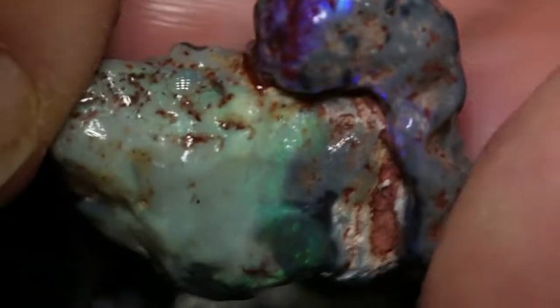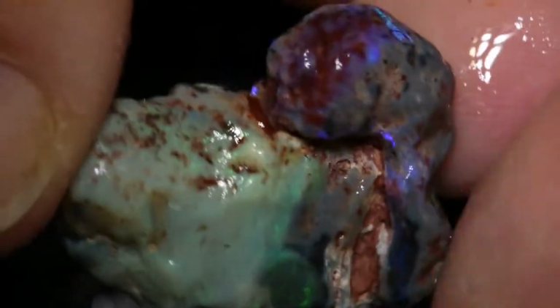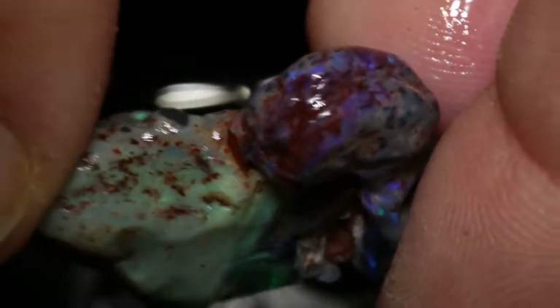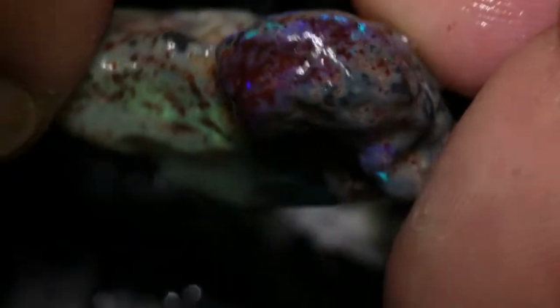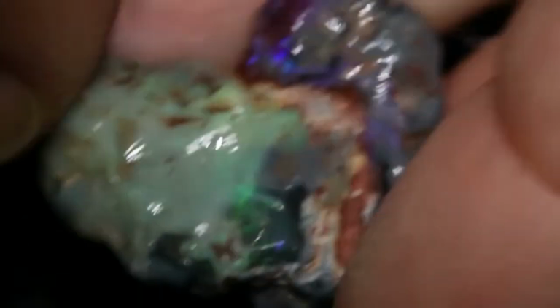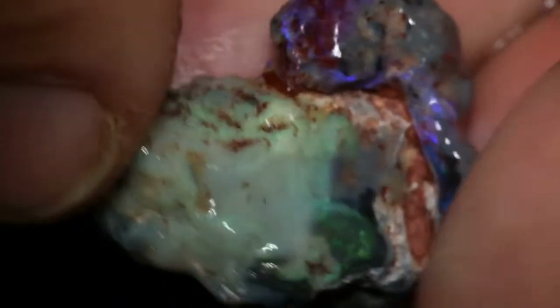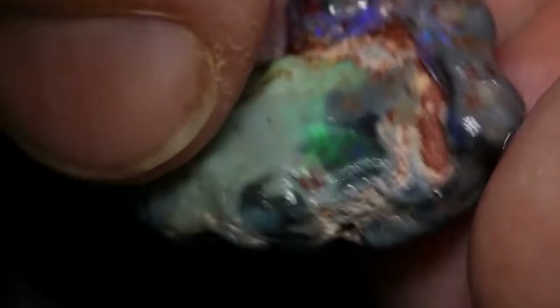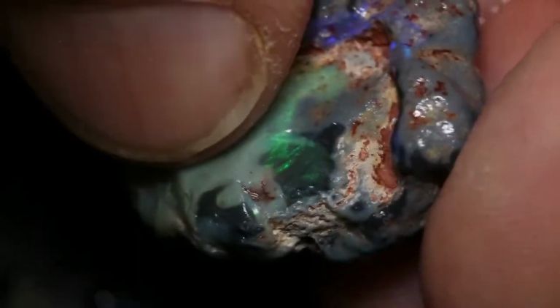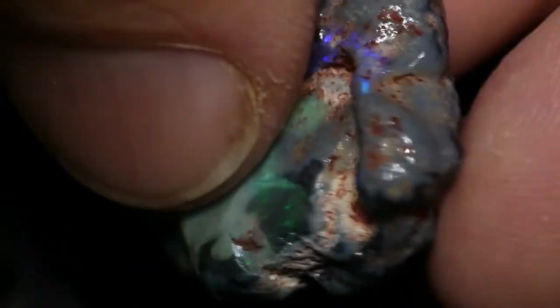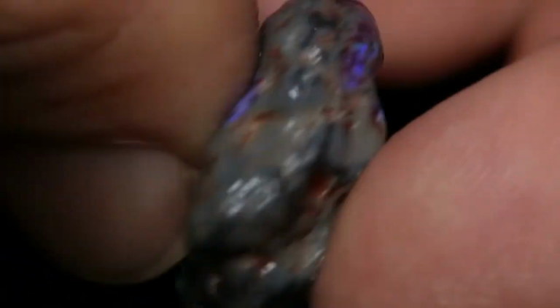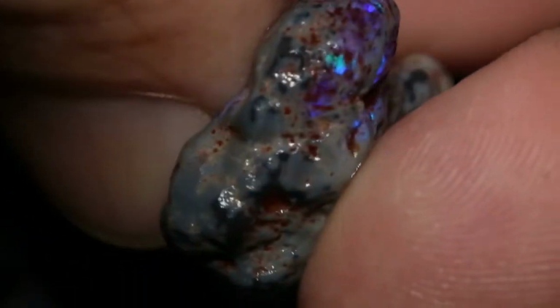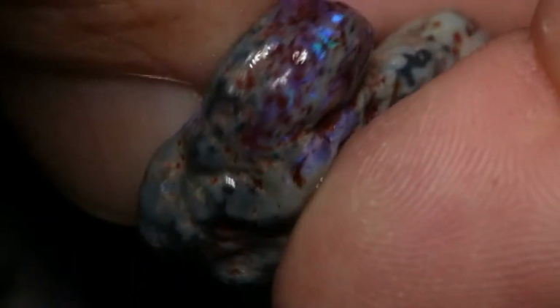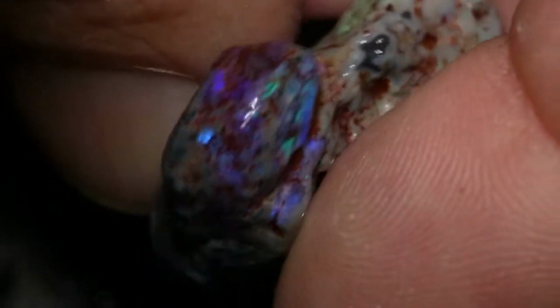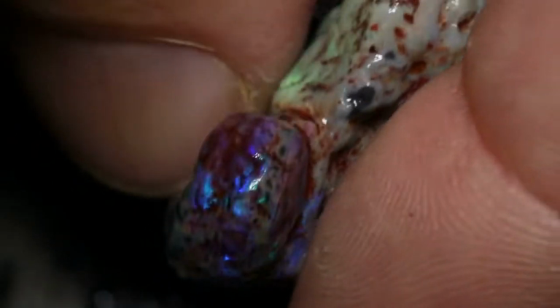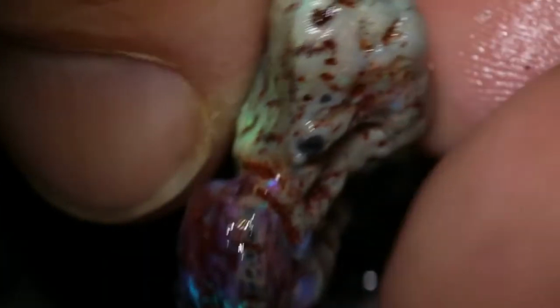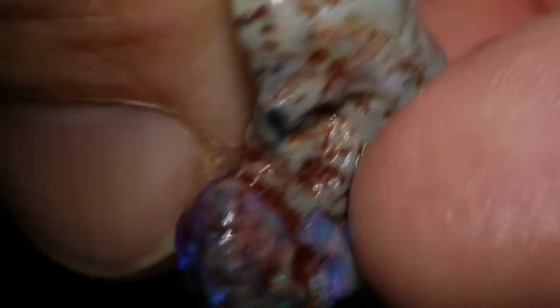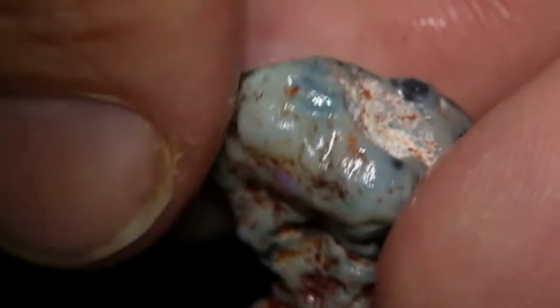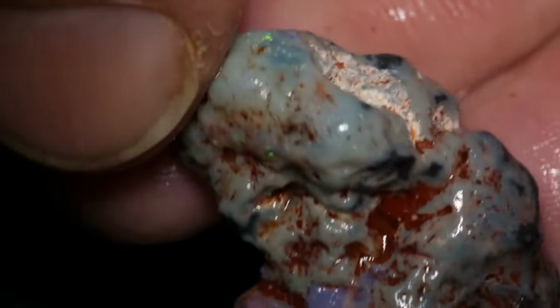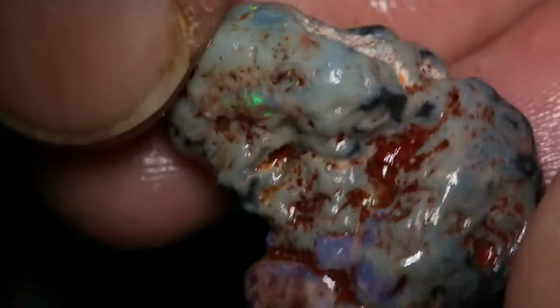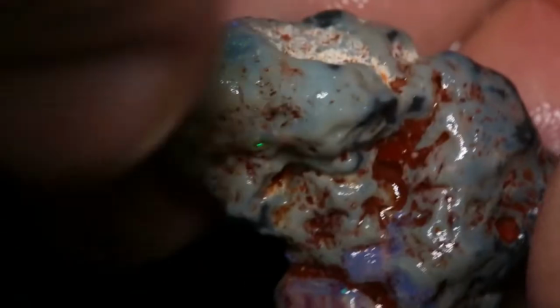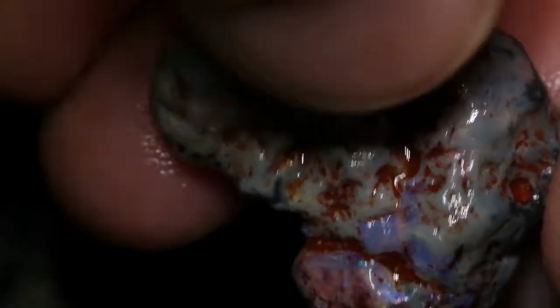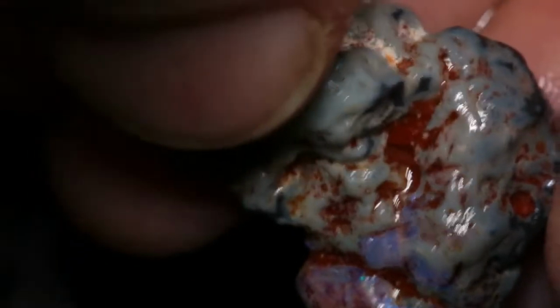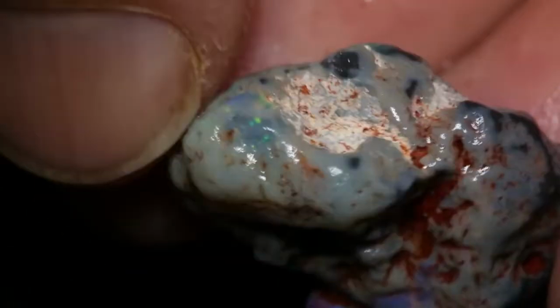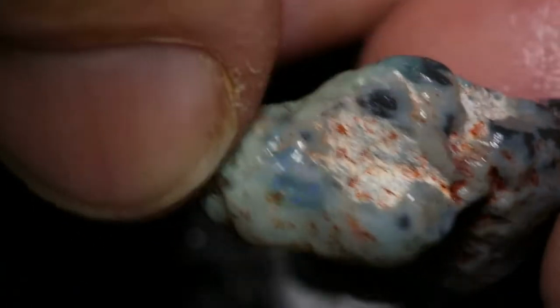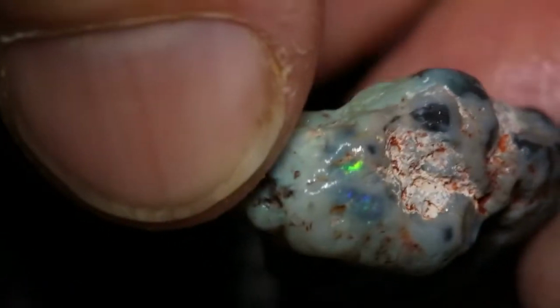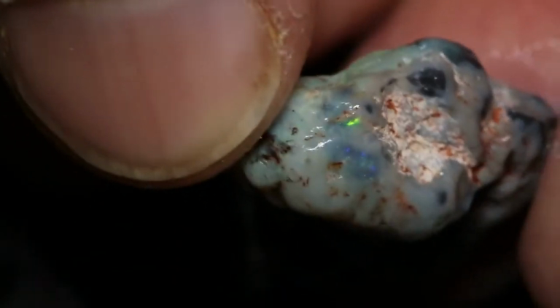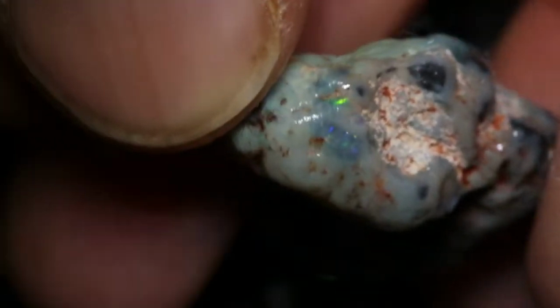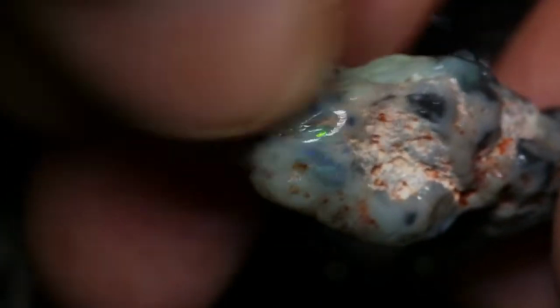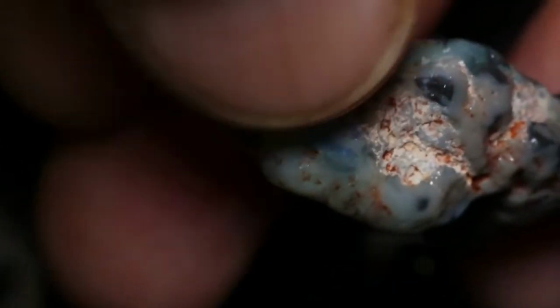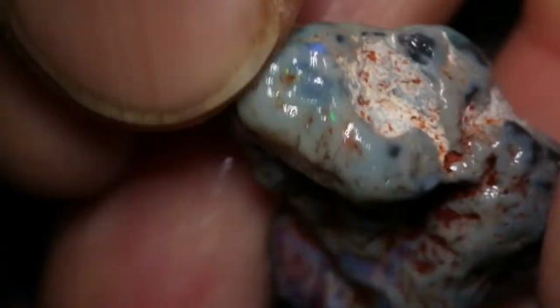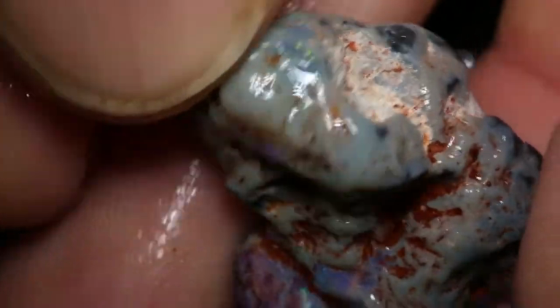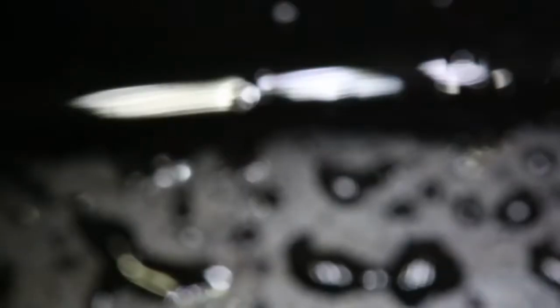Large piece with all sorts of things going on in it. It's green there, there's some blue there, and you never know what's under that white cap. You can see a little bit of colour shining there, so there could be a good chance.